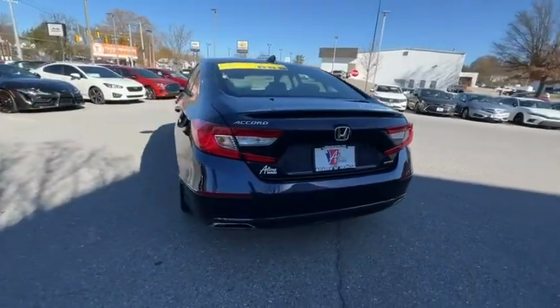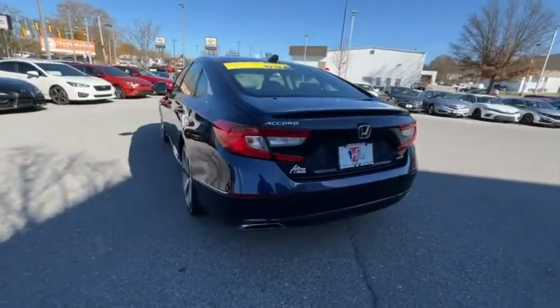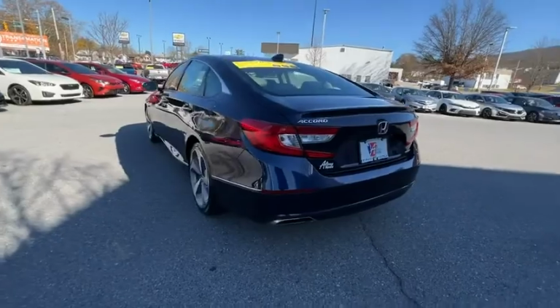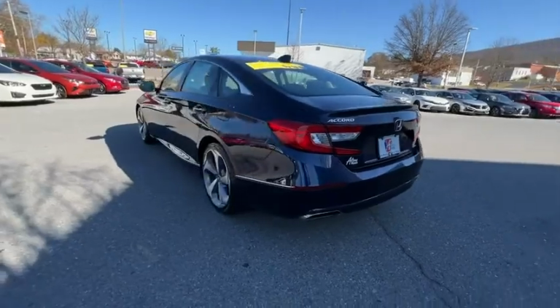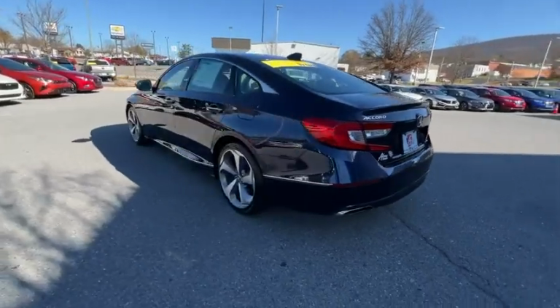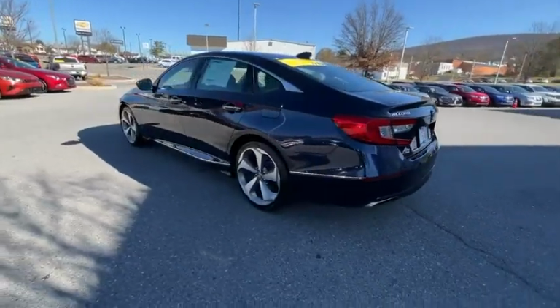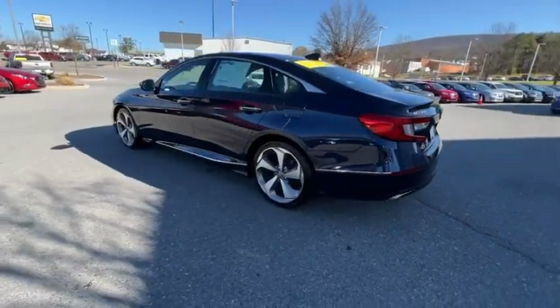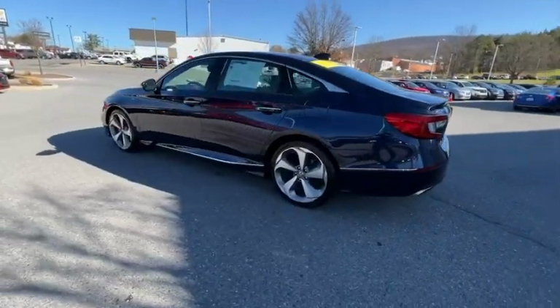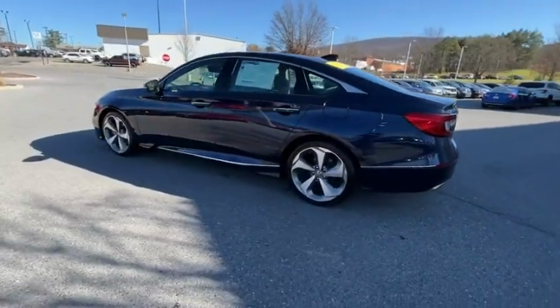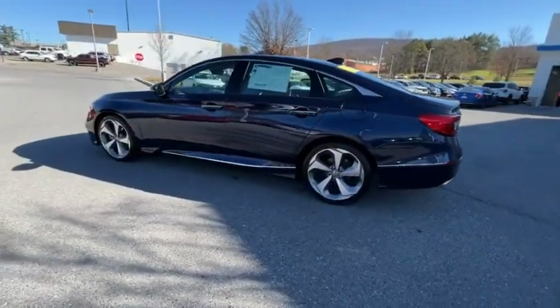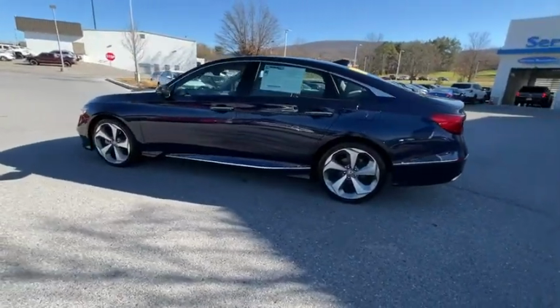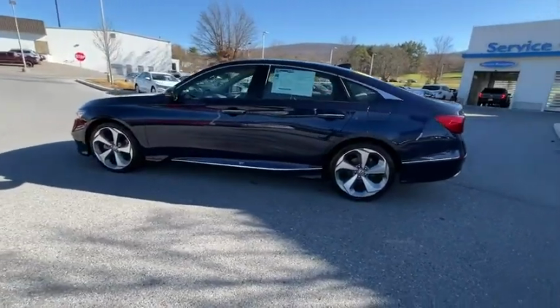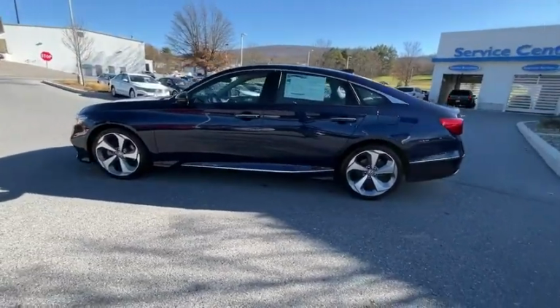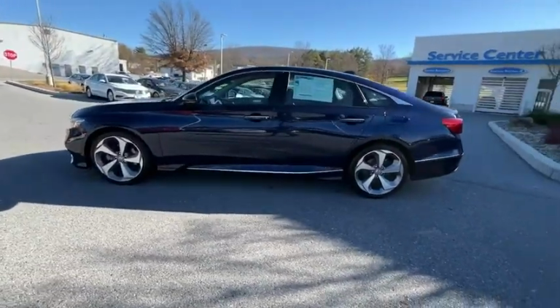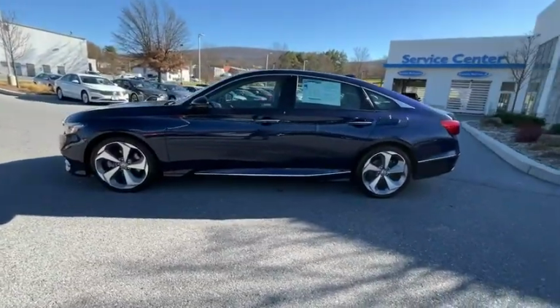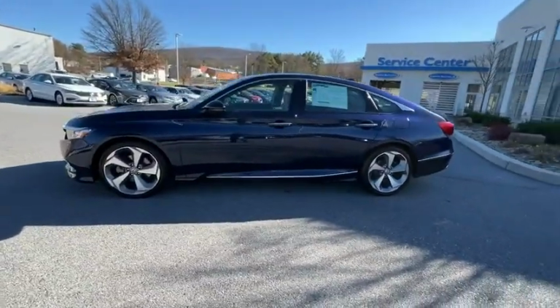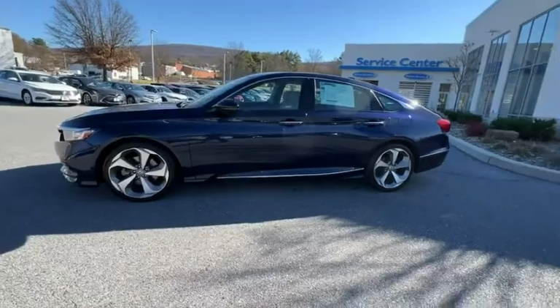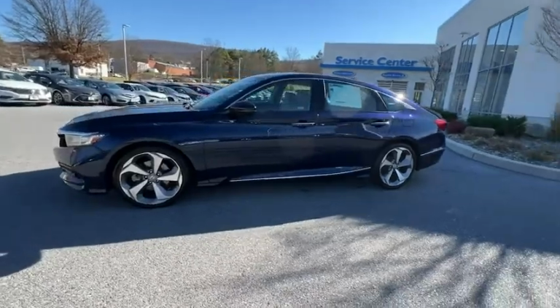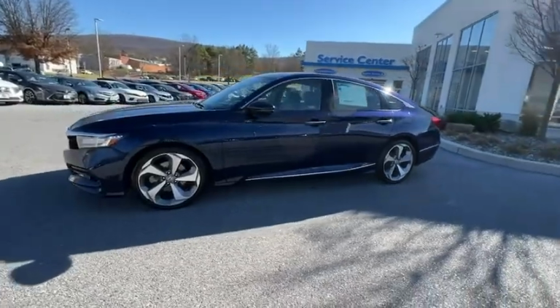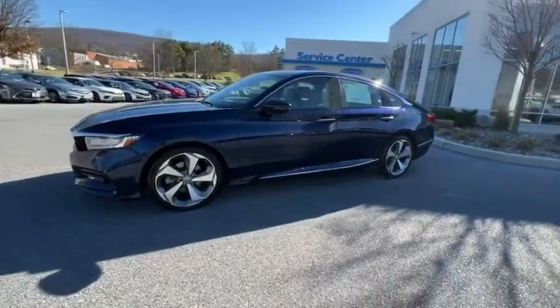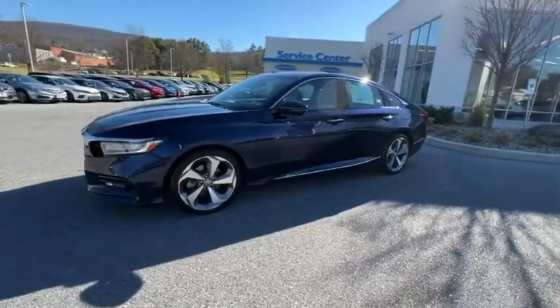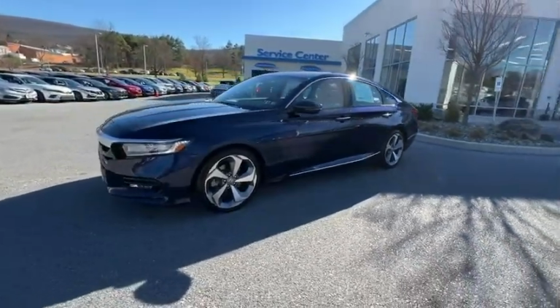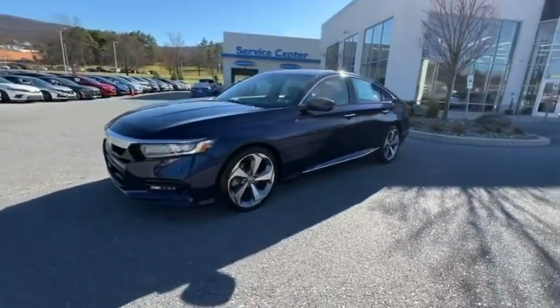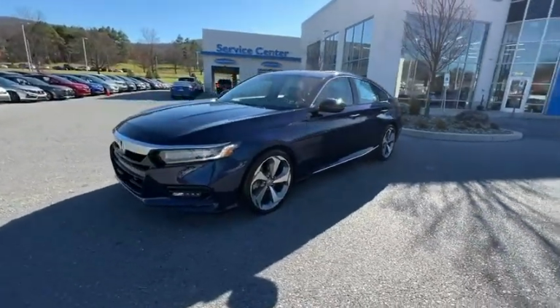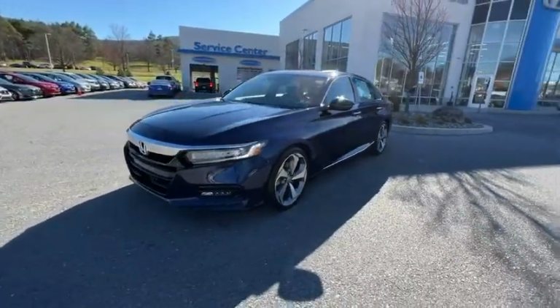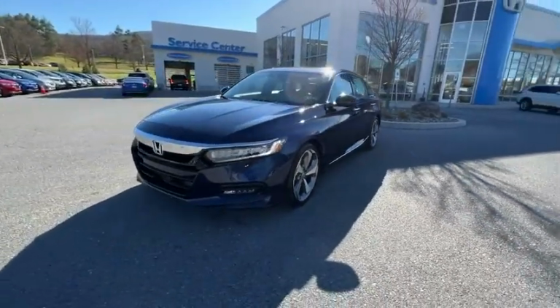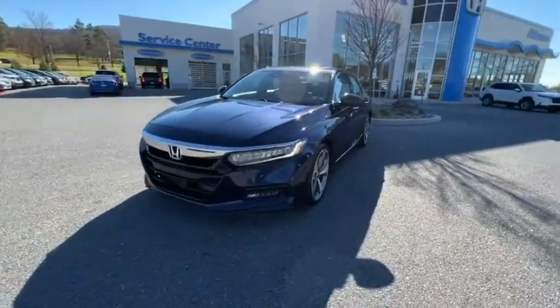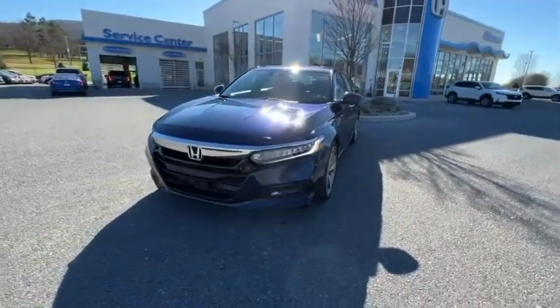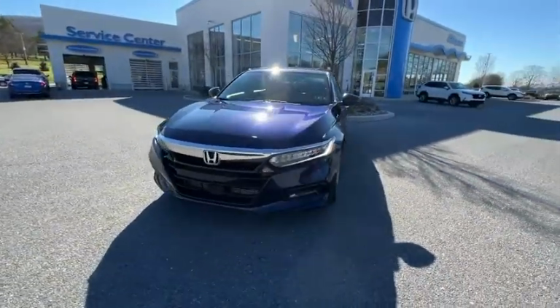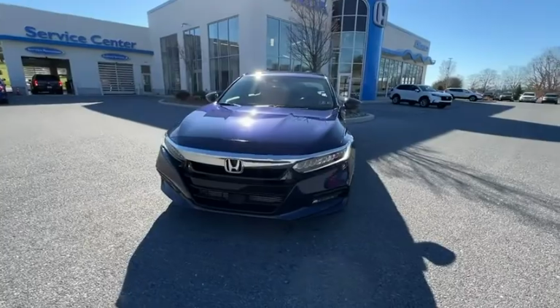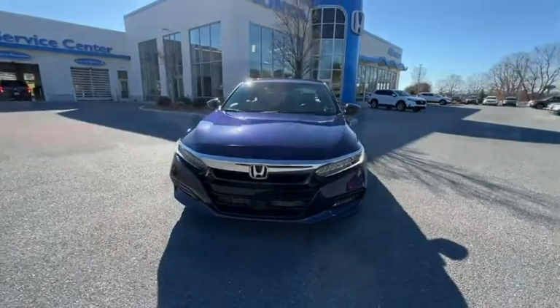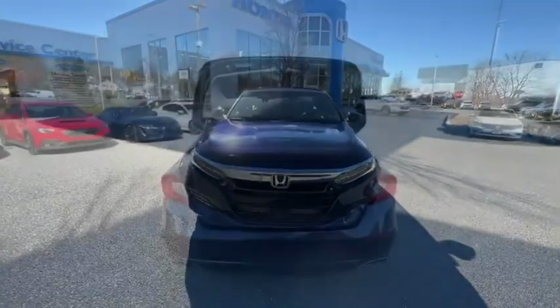Here are some of this vehicle's great options: Navigation system, power passenger seat, traction control, leather-wrapped steering wheel, dual airbags, power steering, alloy wheels, and four-wheel disc brakes.